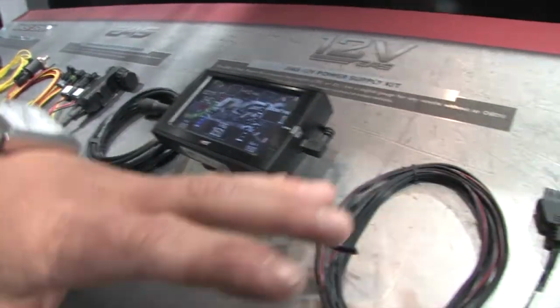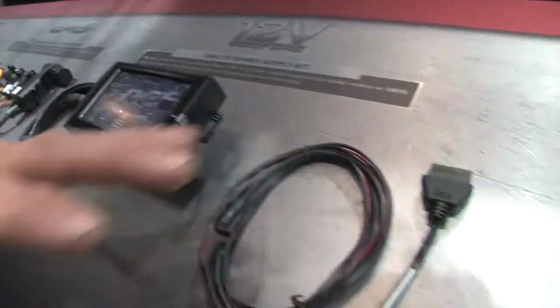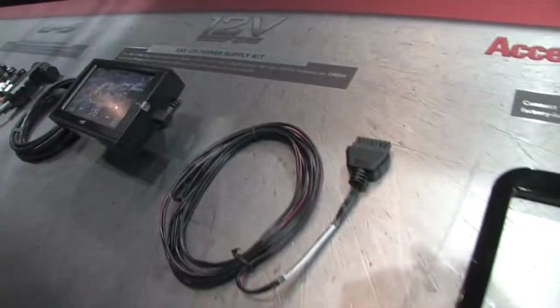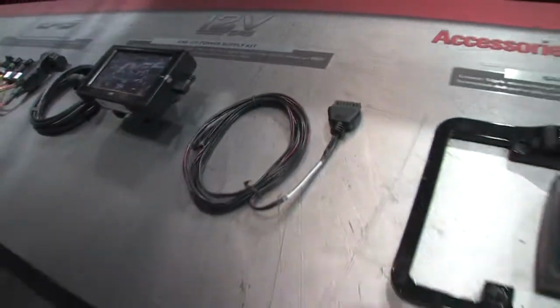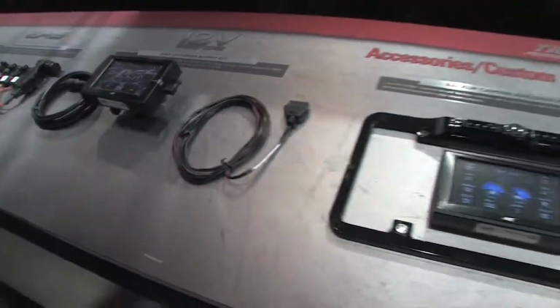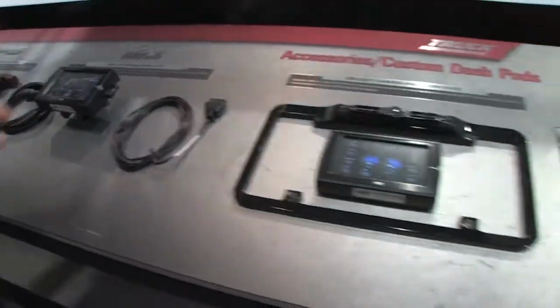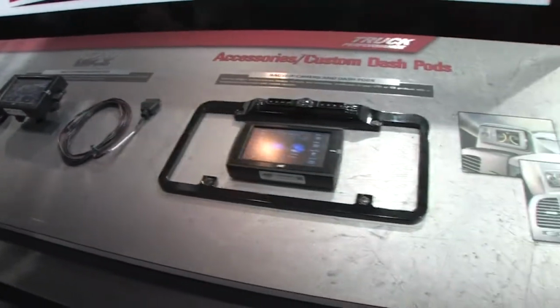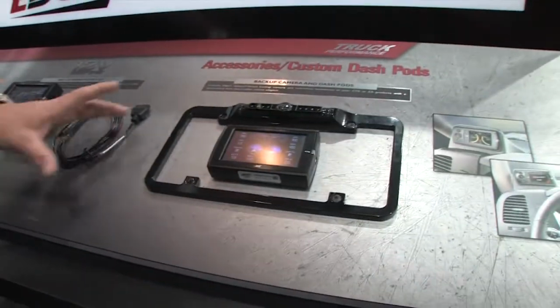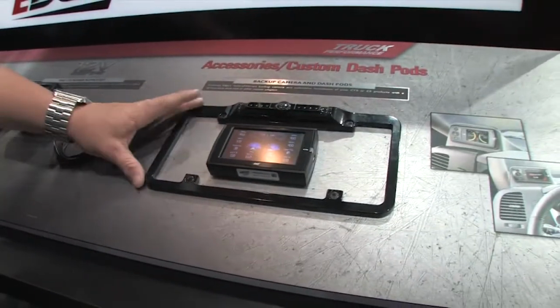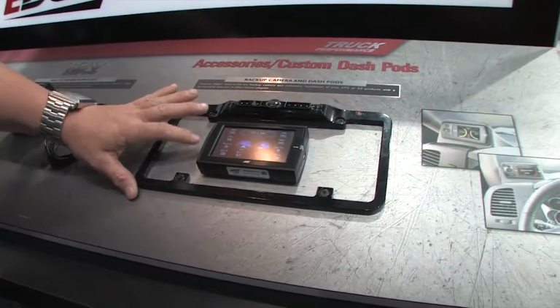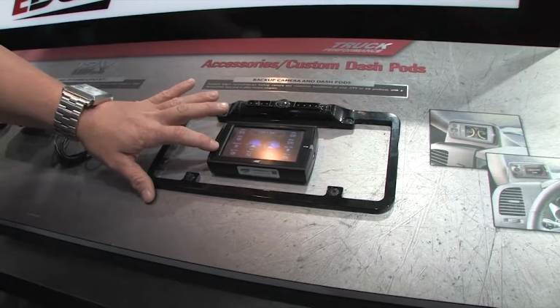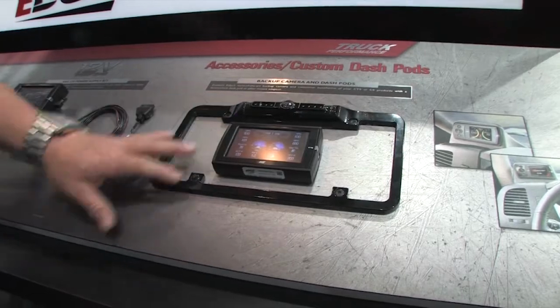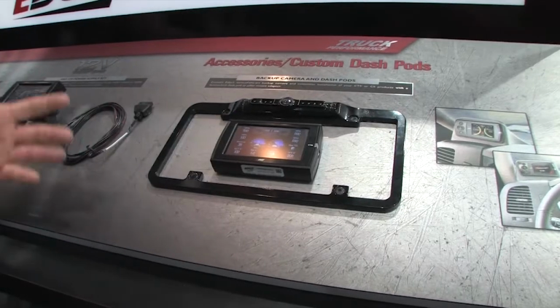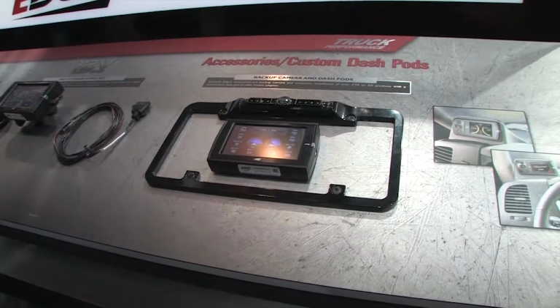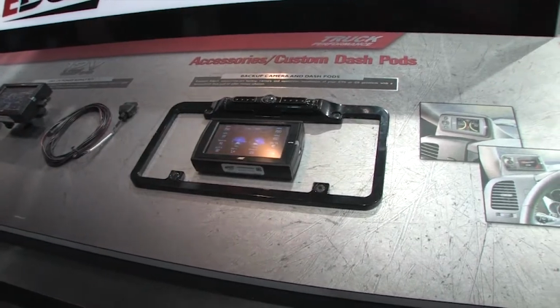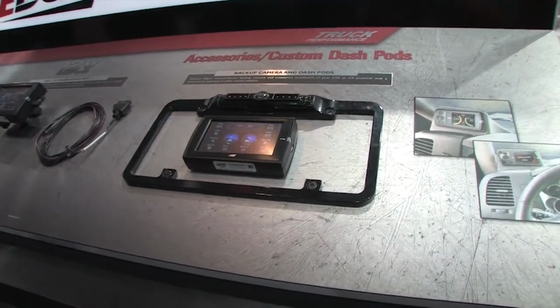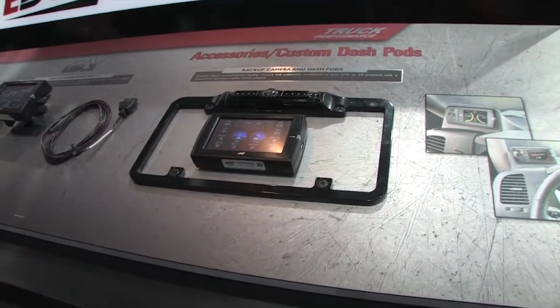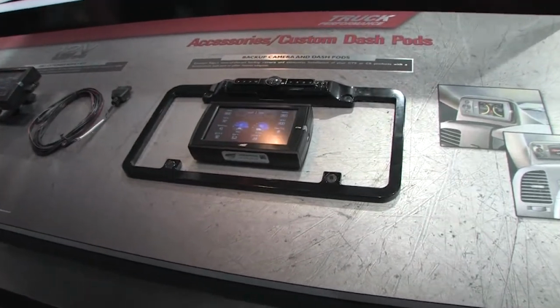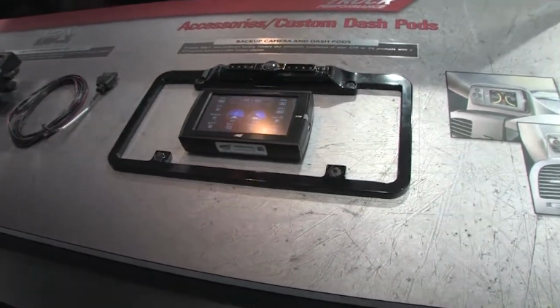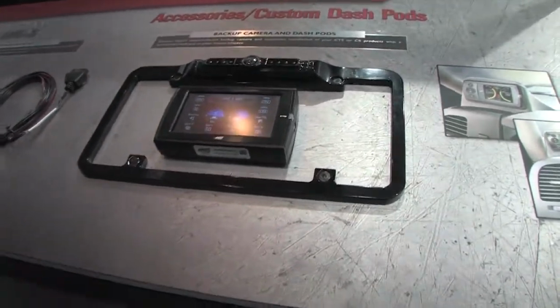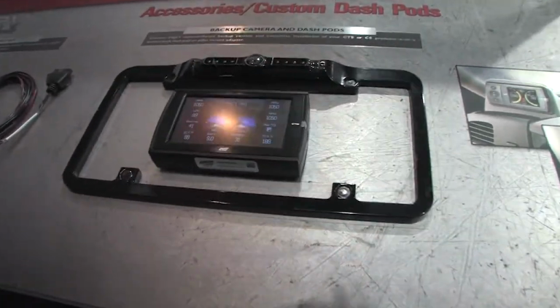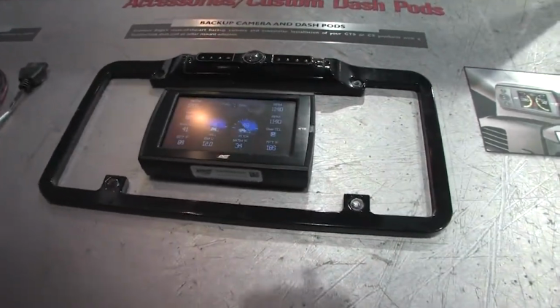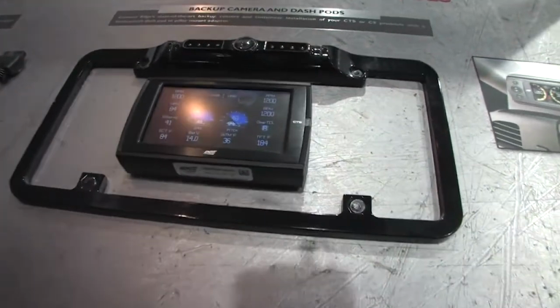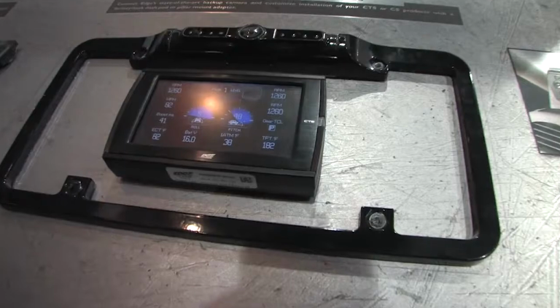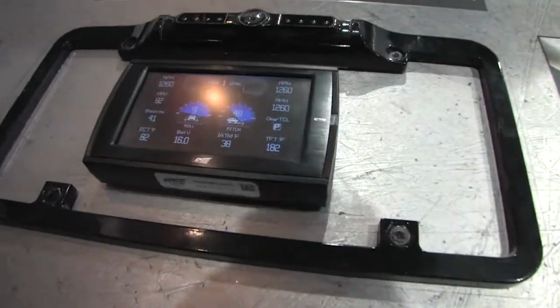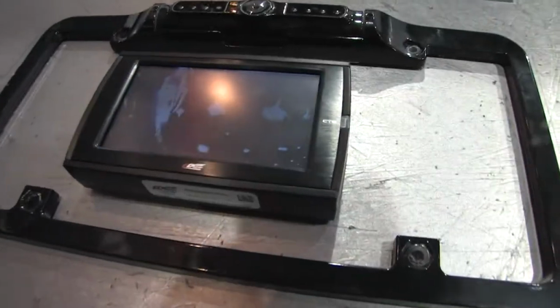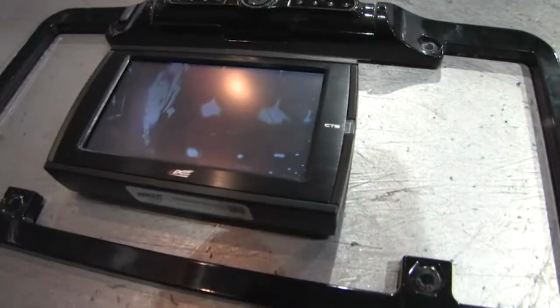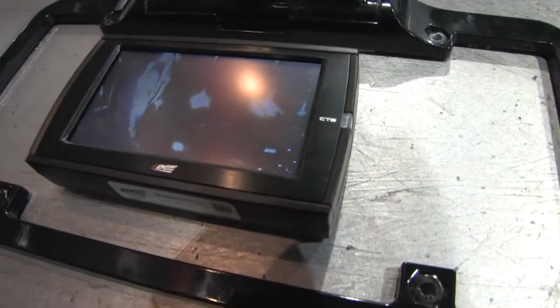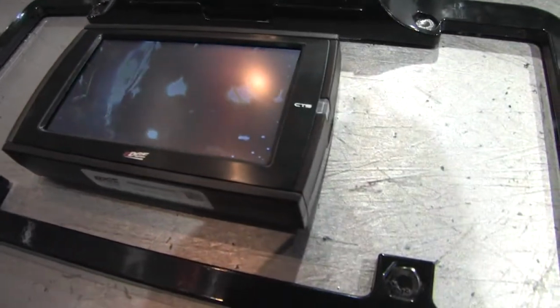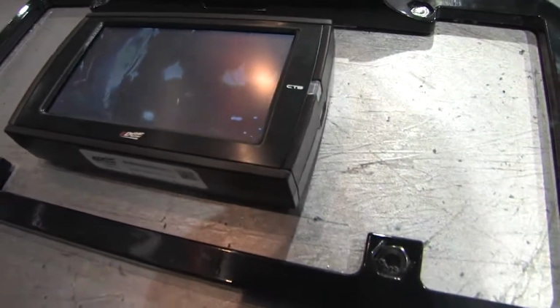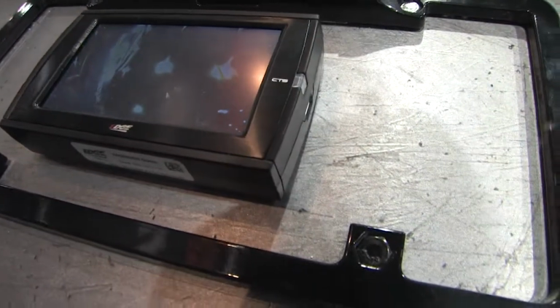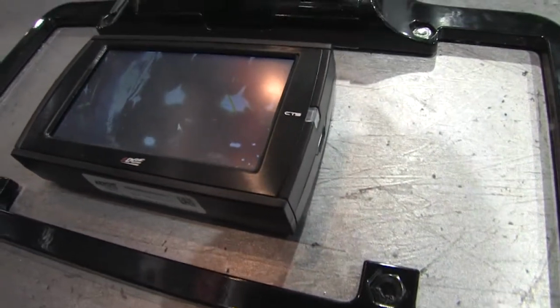Then we have accessories to mount them, or backup cameras in the CTS style. That's really cool. It saves a lot of time when you're by yourself, and it's got night vision on it. So even if you have to hook up quick at night, there you go.